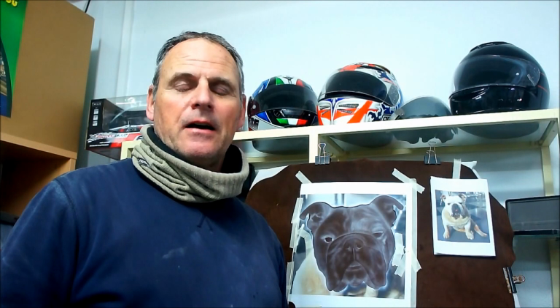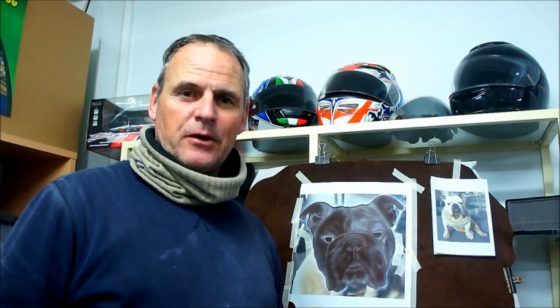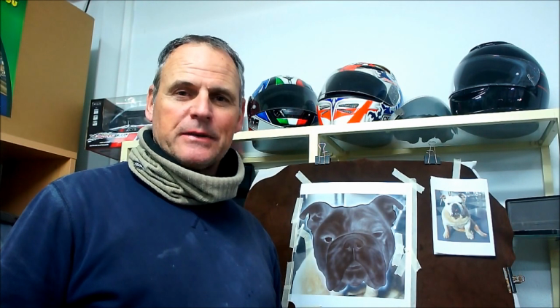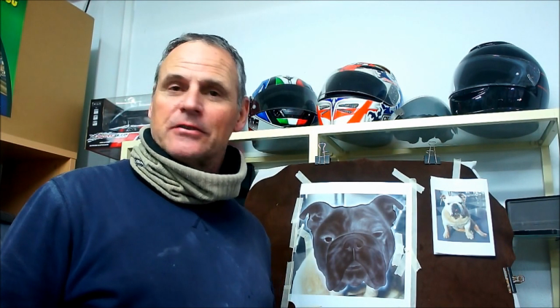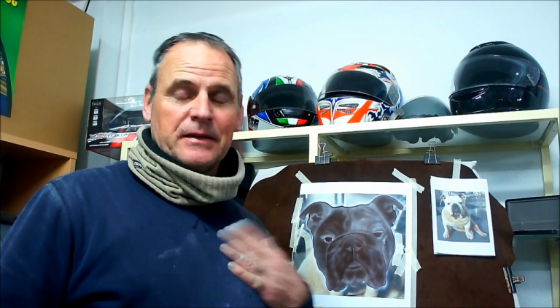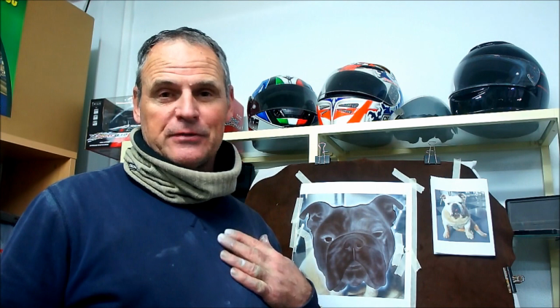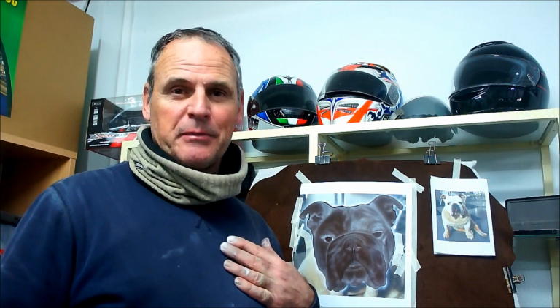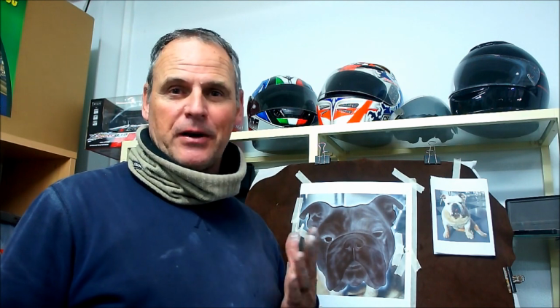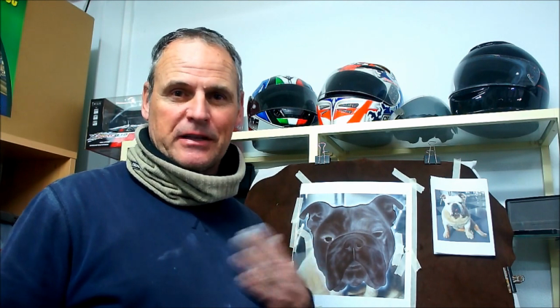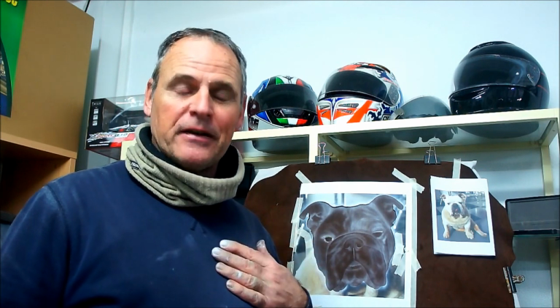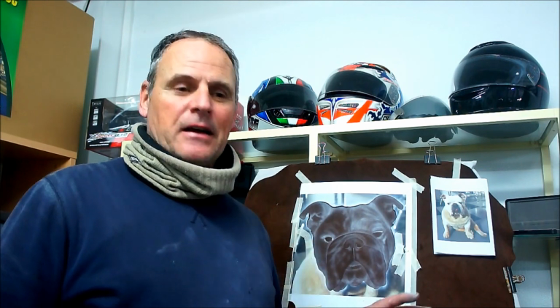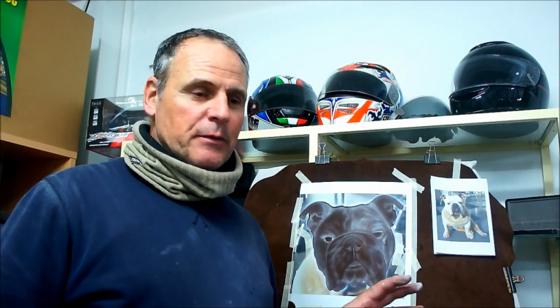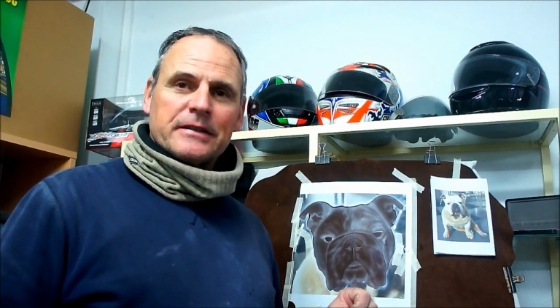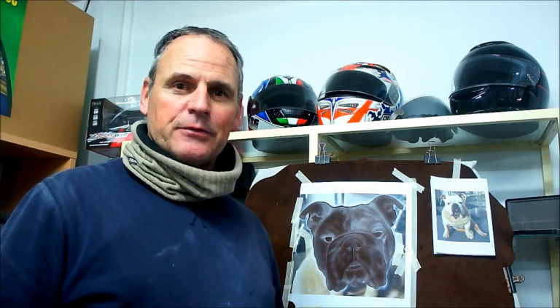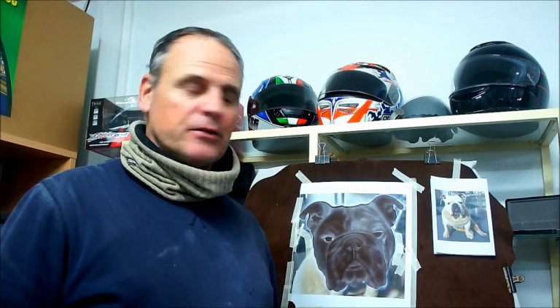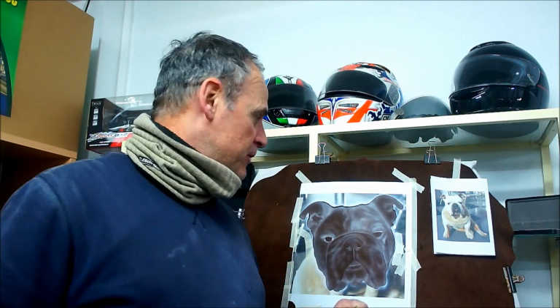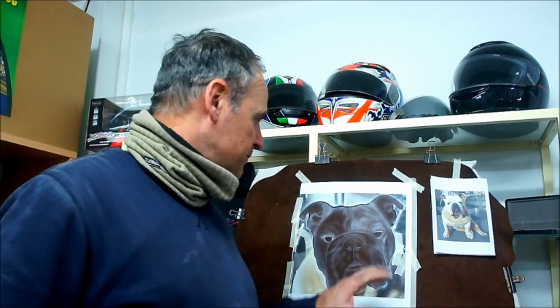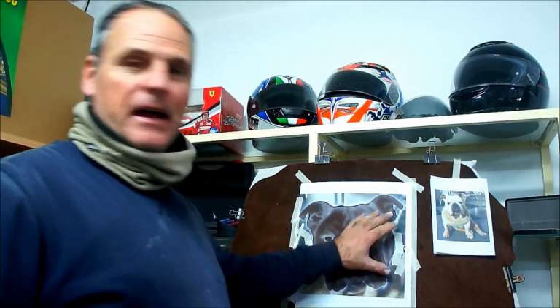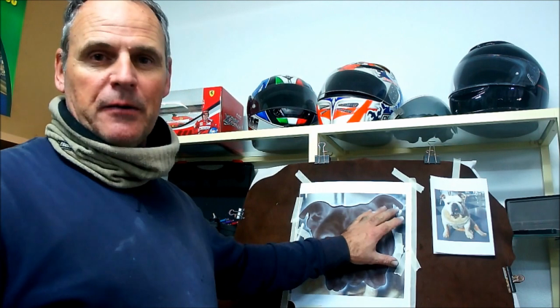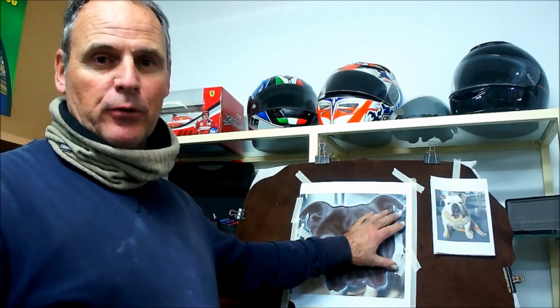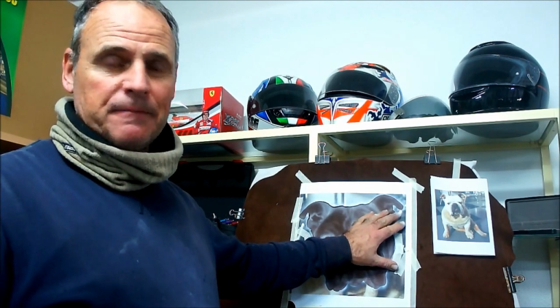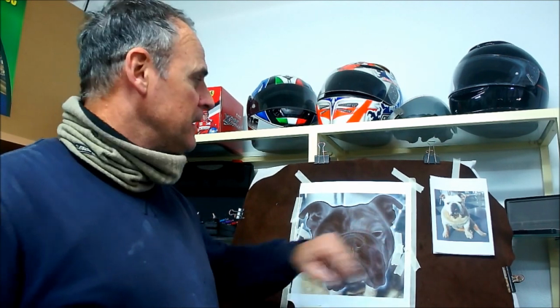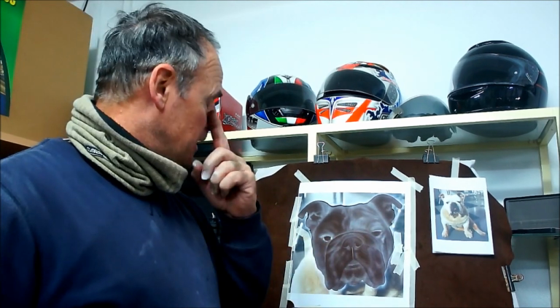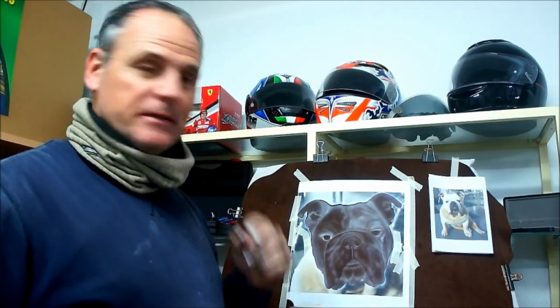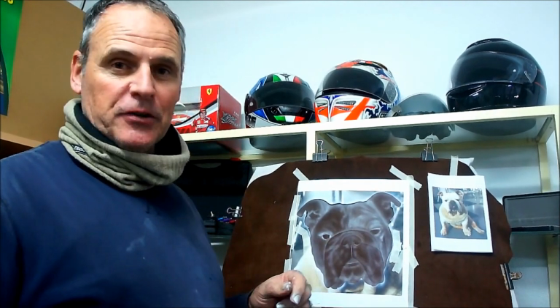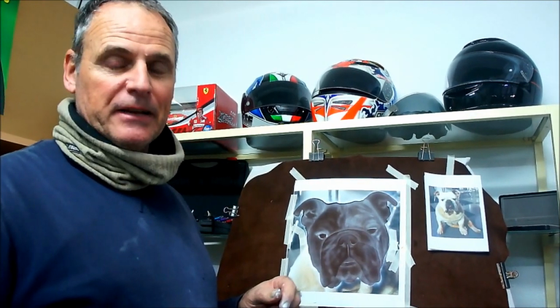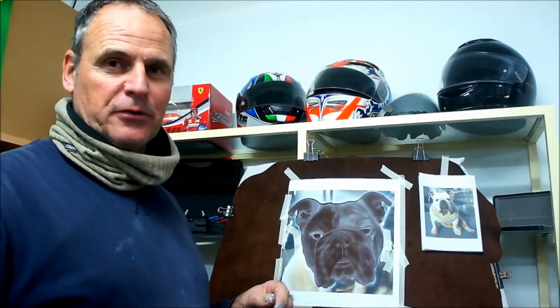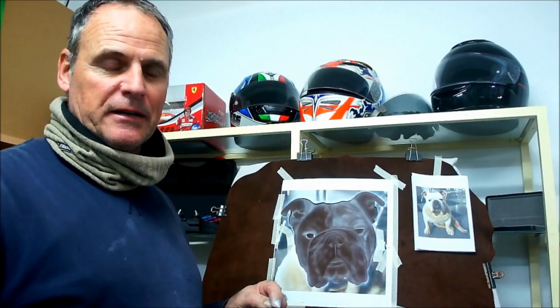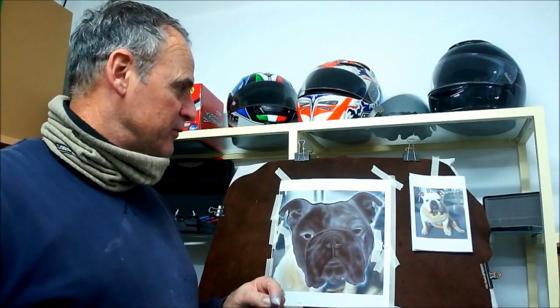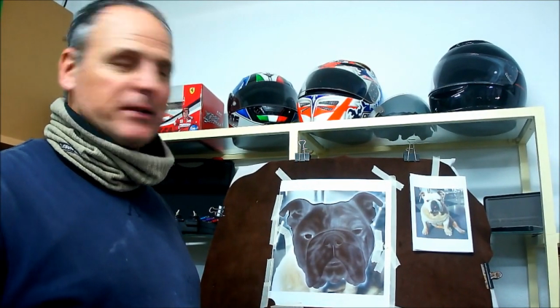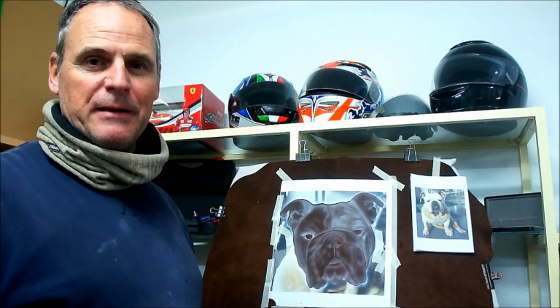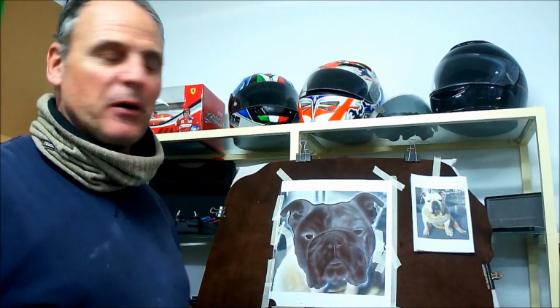Hi, welcome back to our channel. For those who haven't seen me before, my name is Cliff. What we're doing today is a little airbrush of our pet Bulldog. He's getting on a bit now, so we thought we'd have a little something to remember him by.